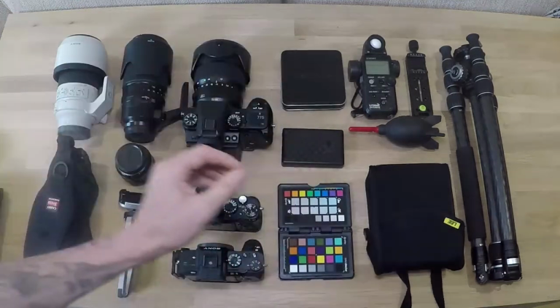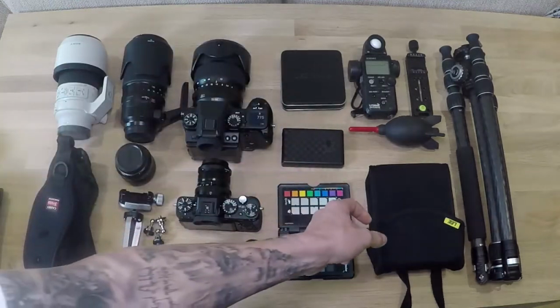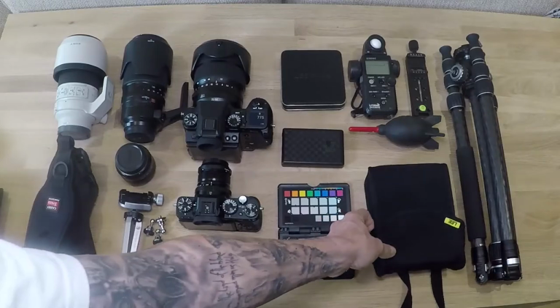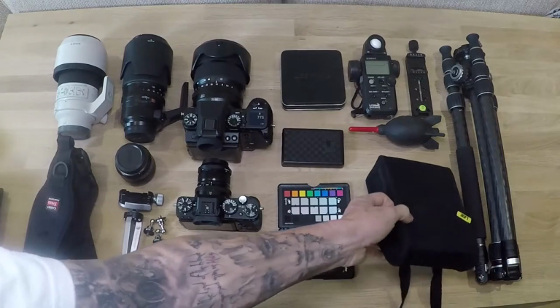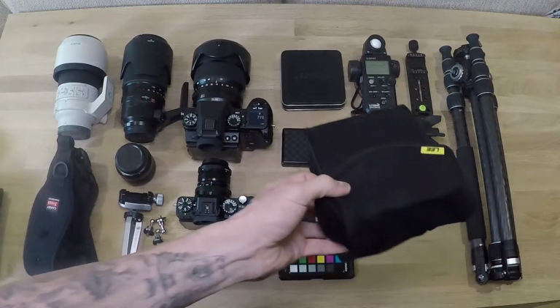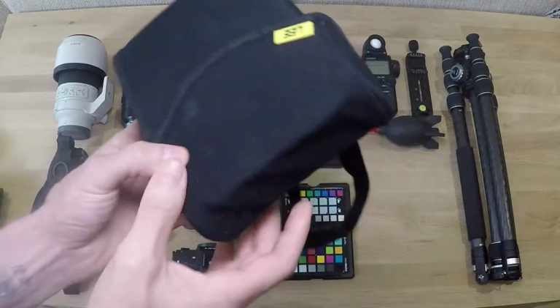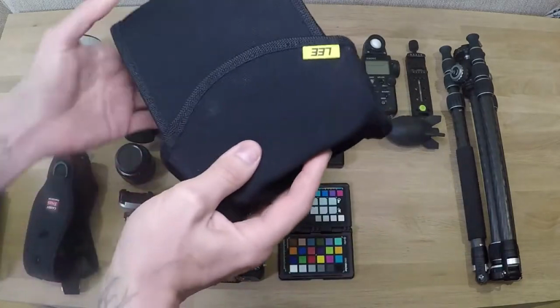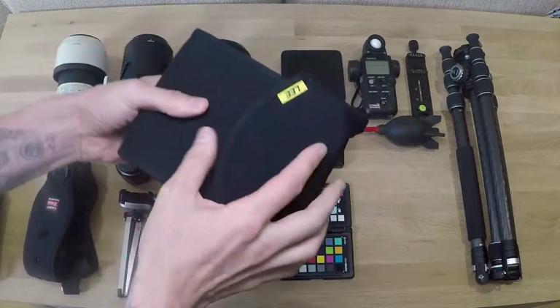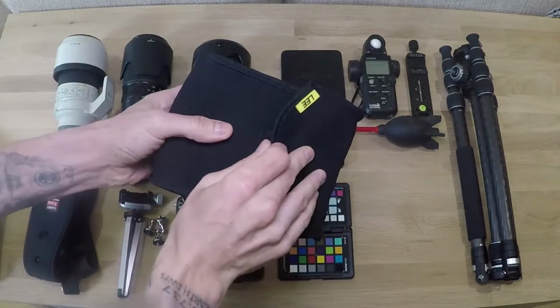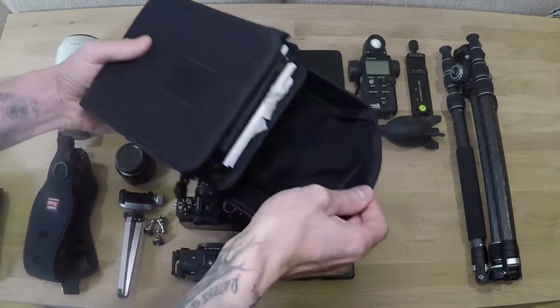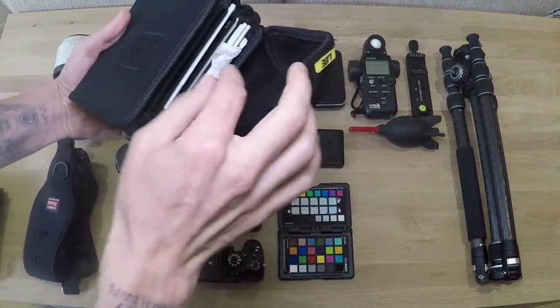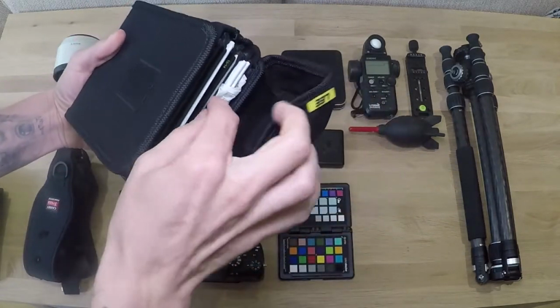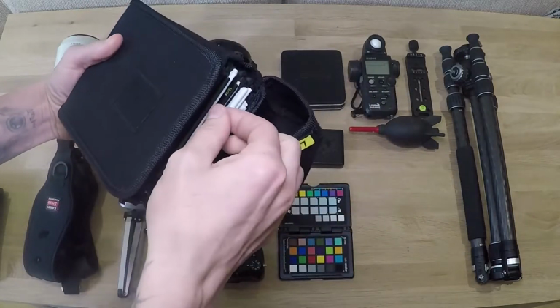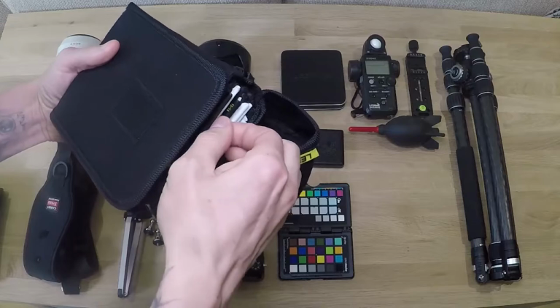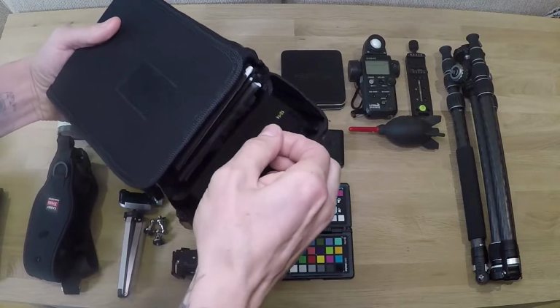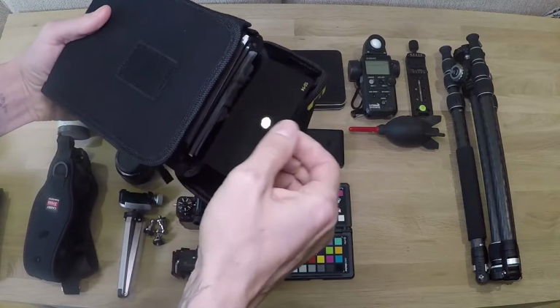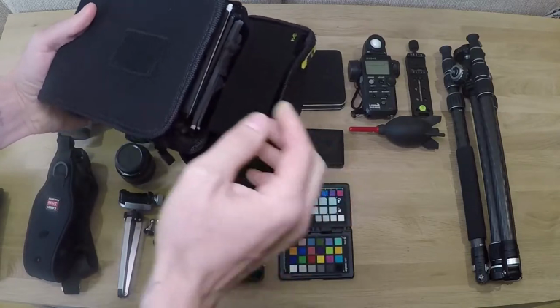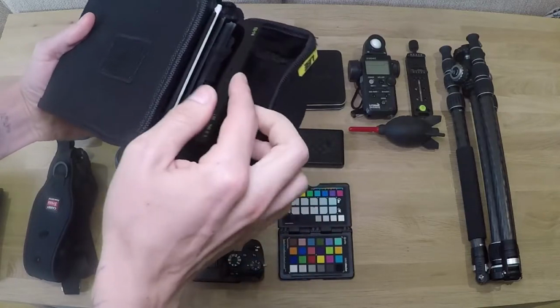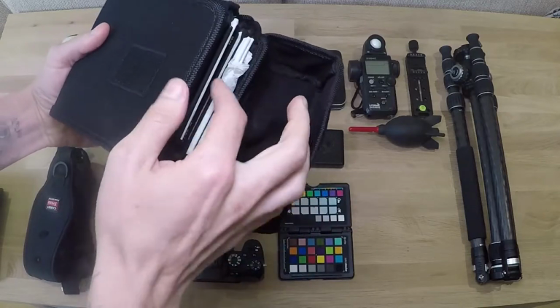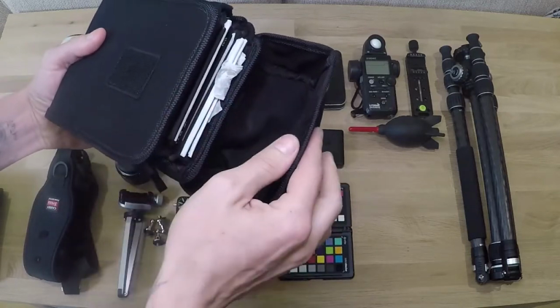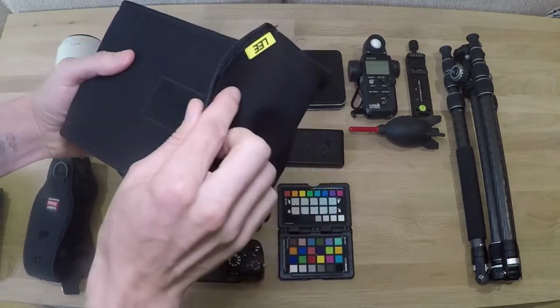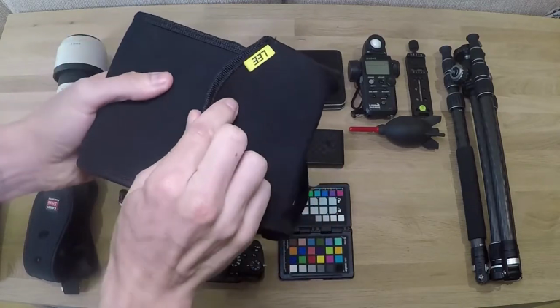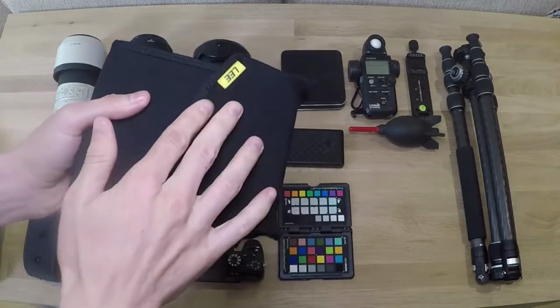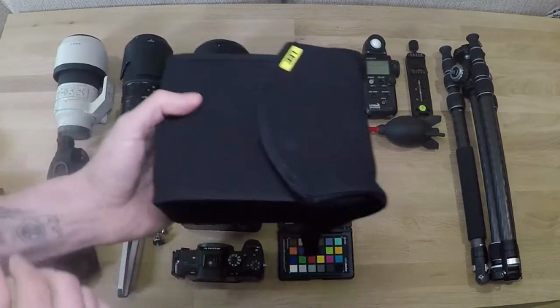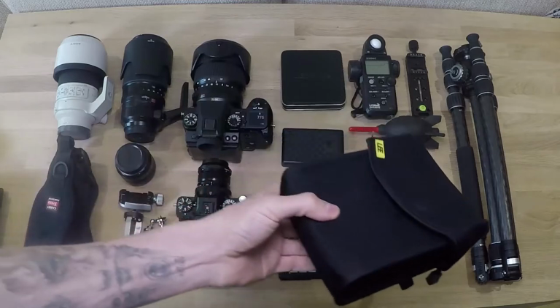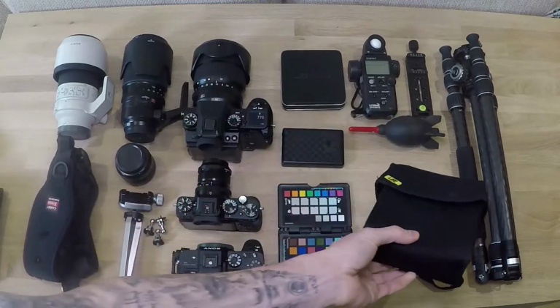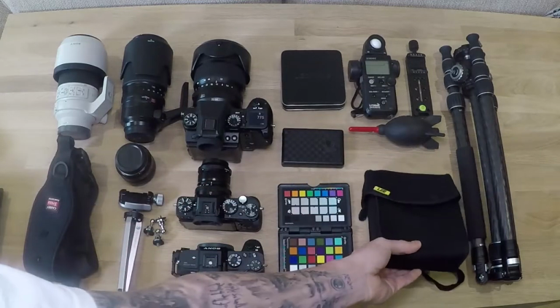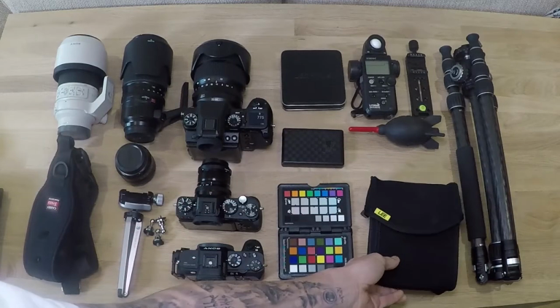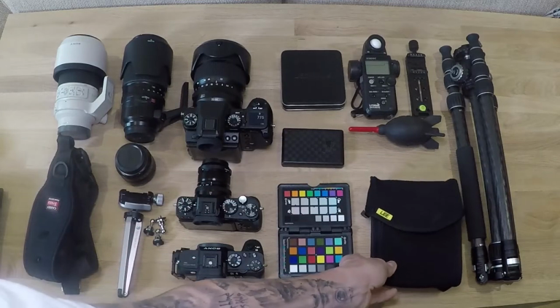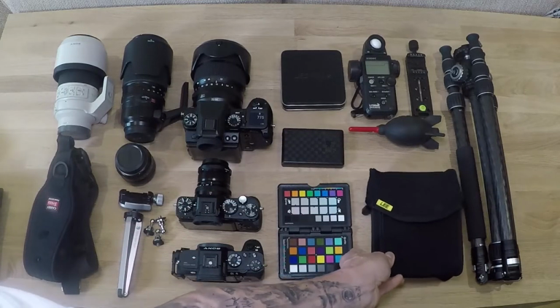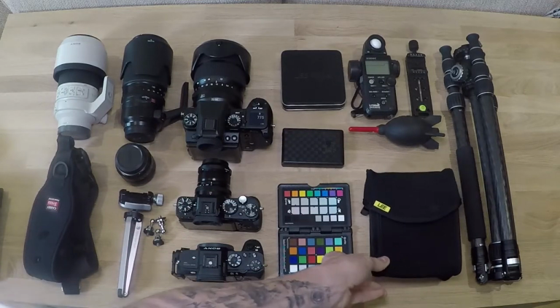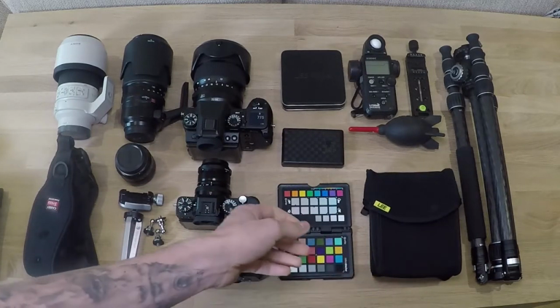And then we've got a selection of different filters - this is the Lee filter pouch. In here I've just got all my different filters: soft grads, hard grads, medium grads. So that stays there all the time.